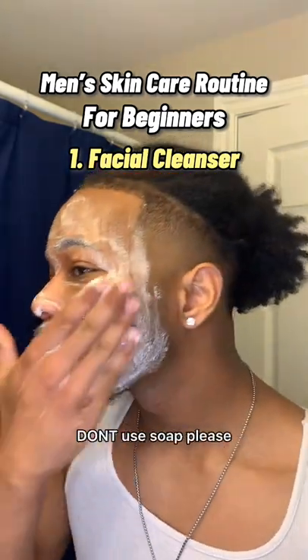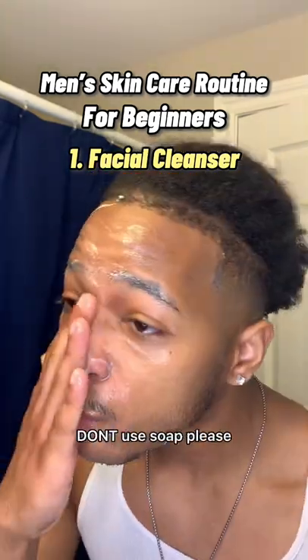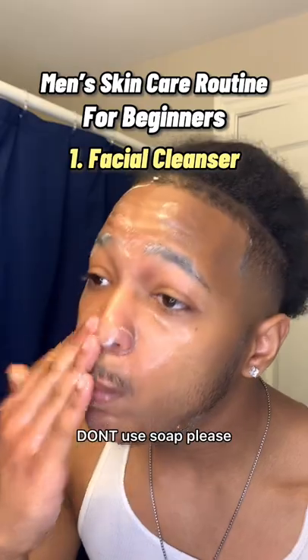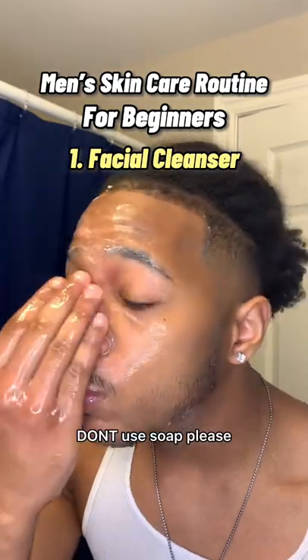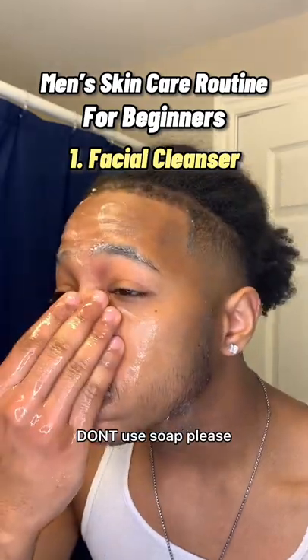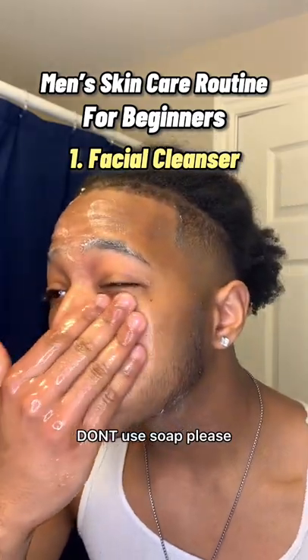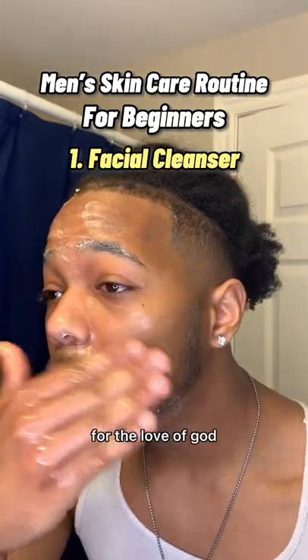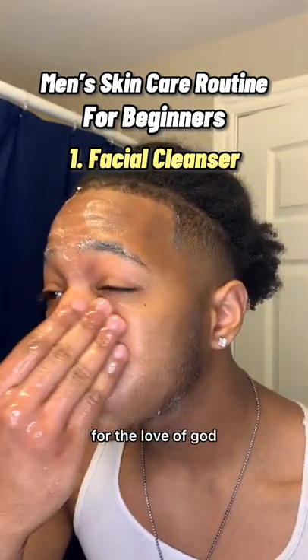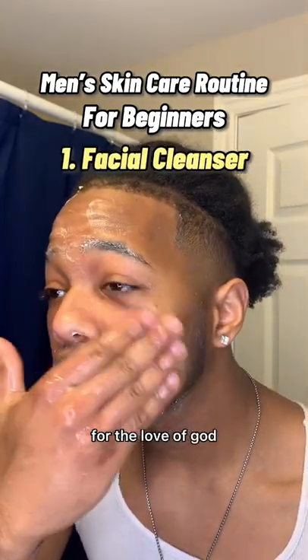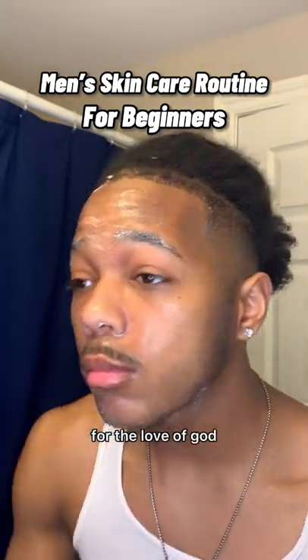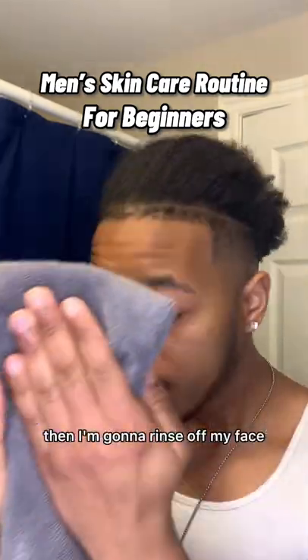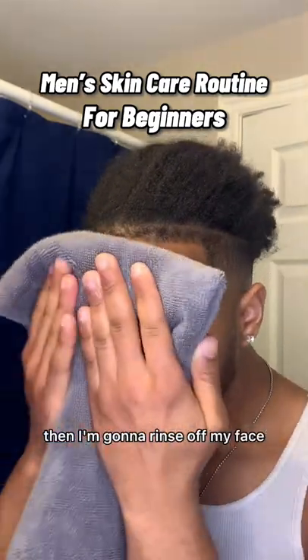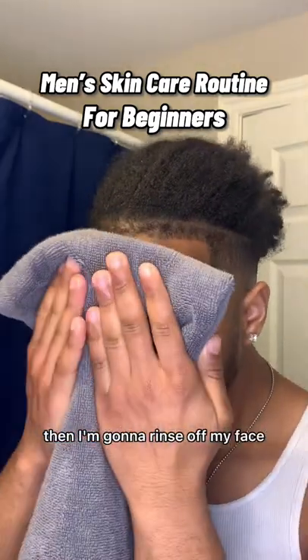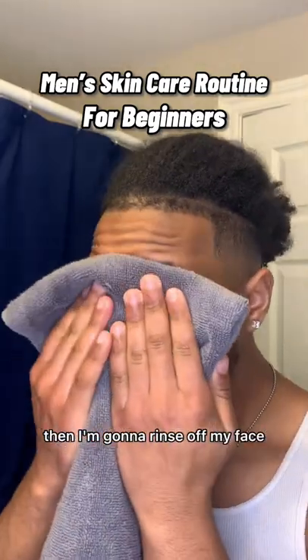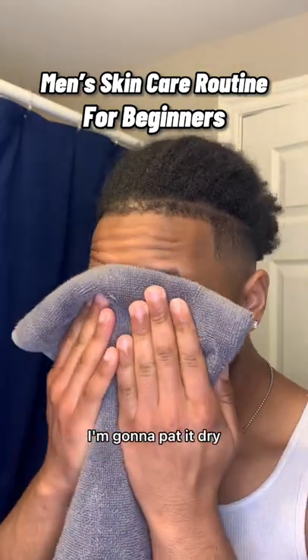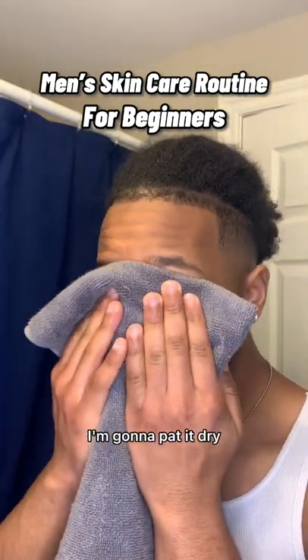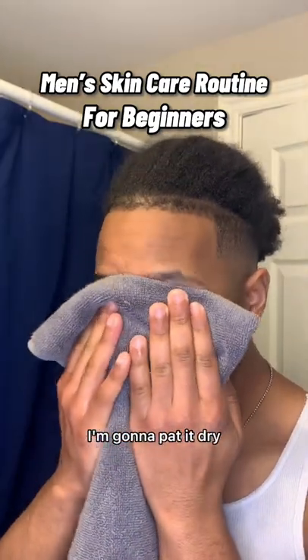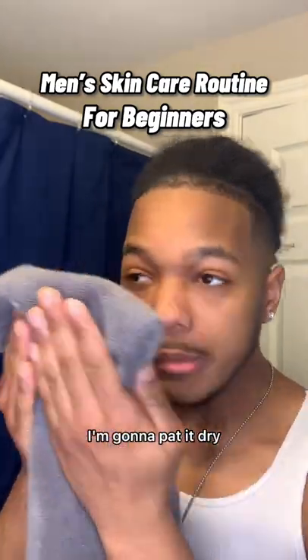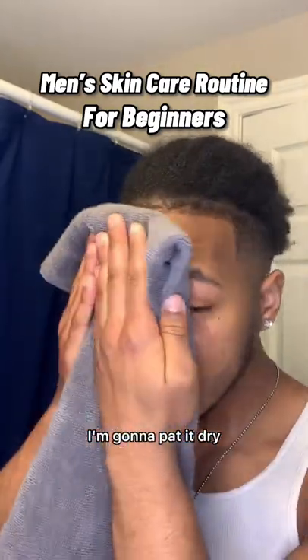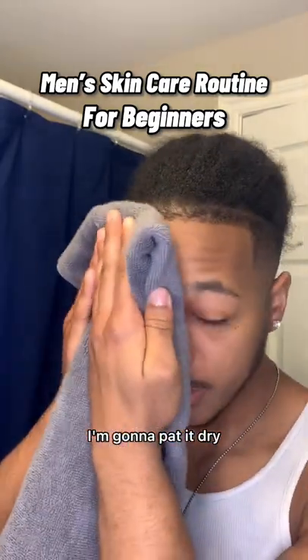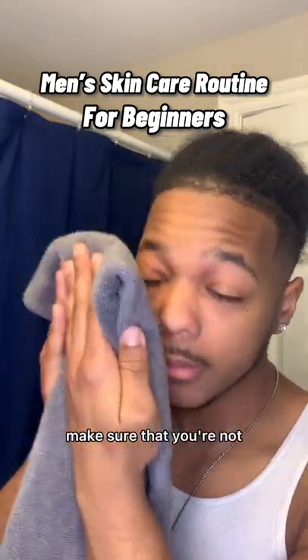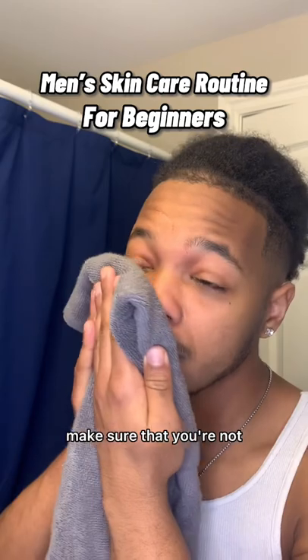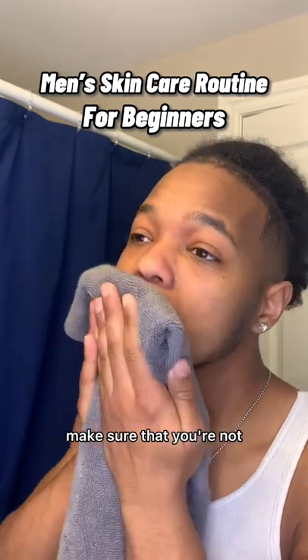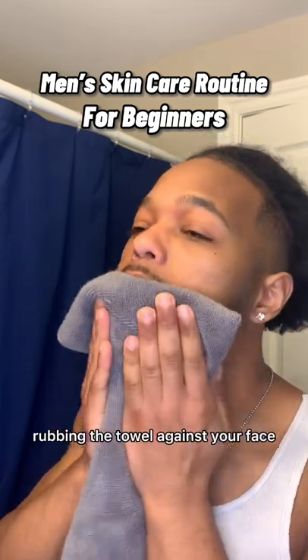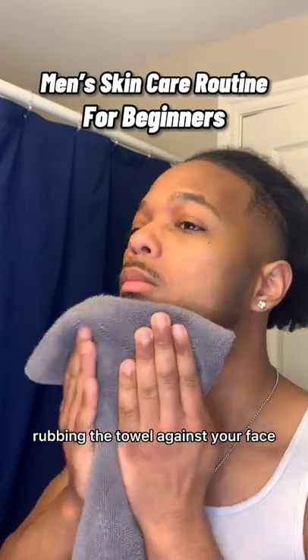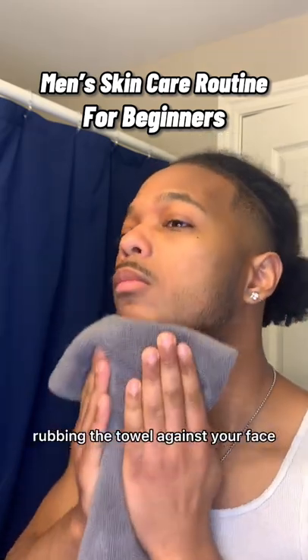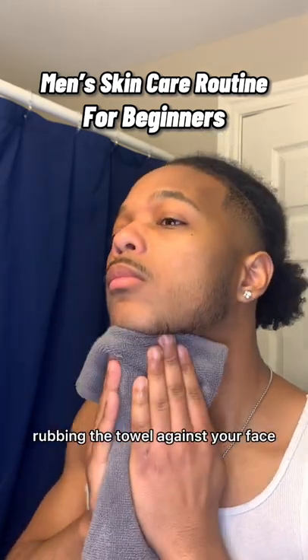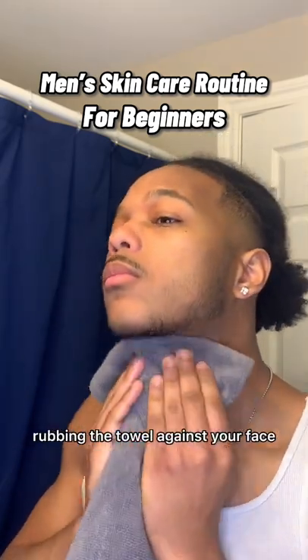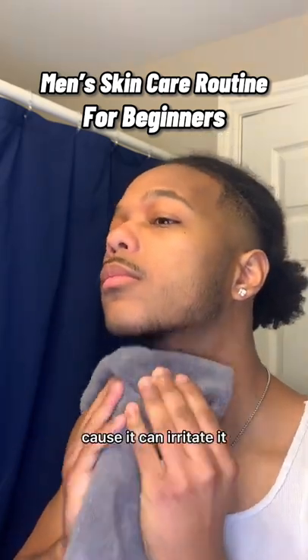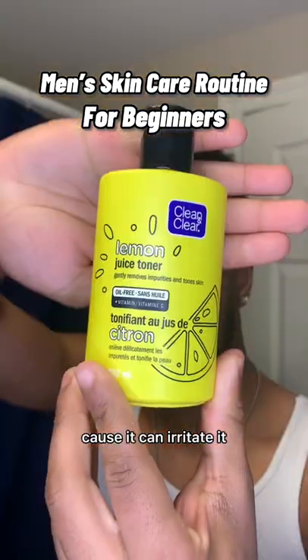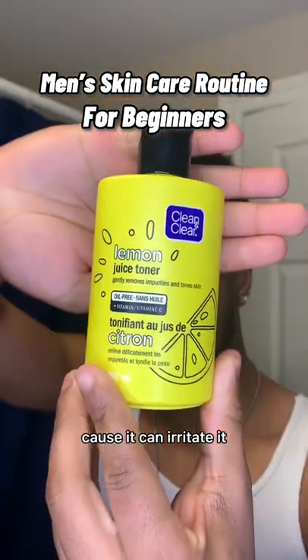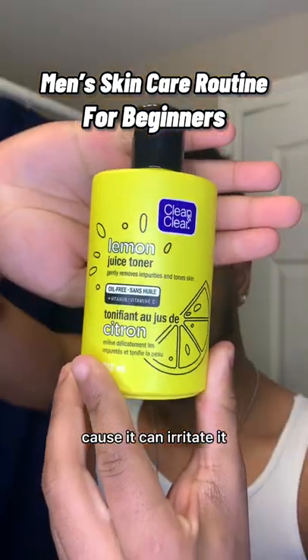Don't use soap, please, for the love of God. Then I'm going to rinse off my face and pat it dry. Make sure that you're not rubbing the towel against your face because it can irritate it.